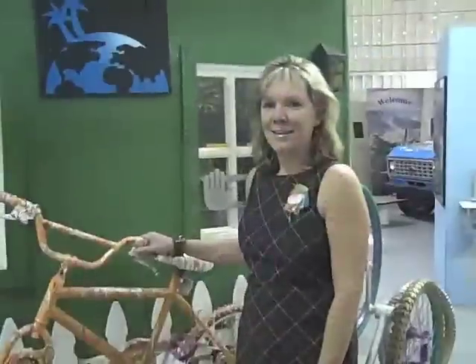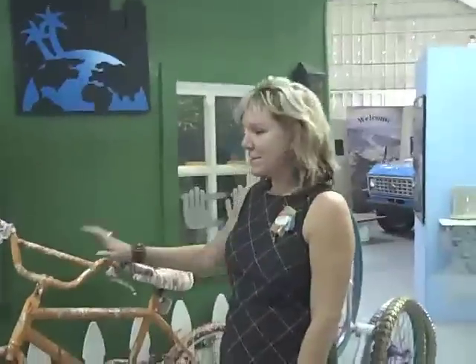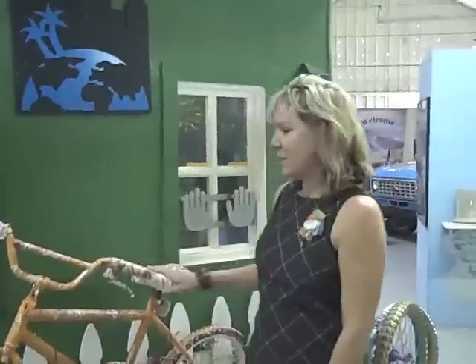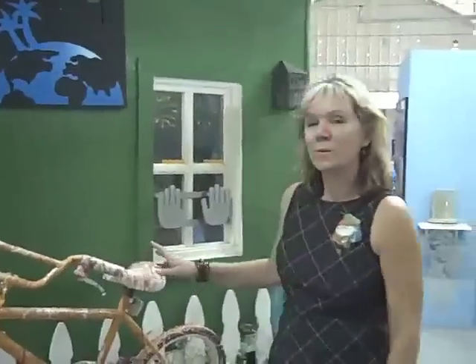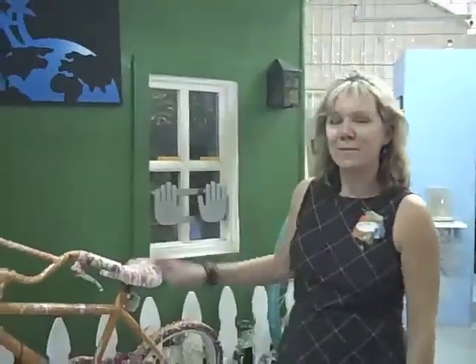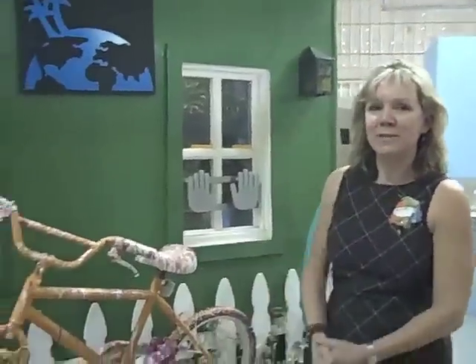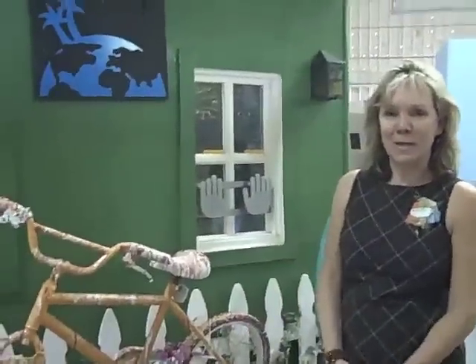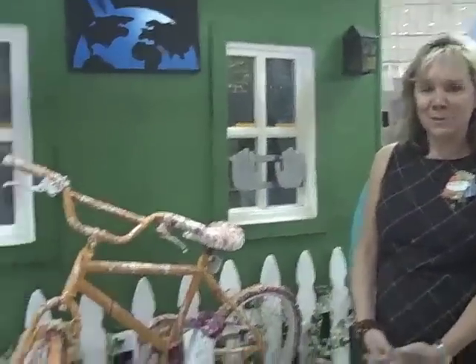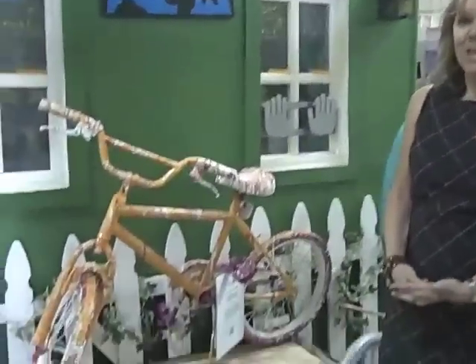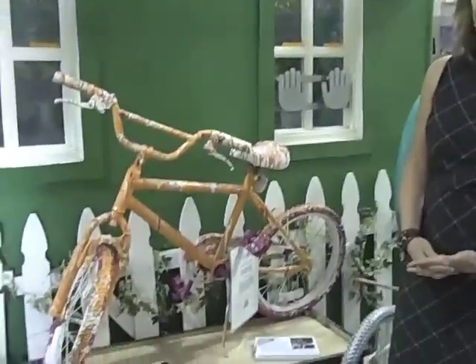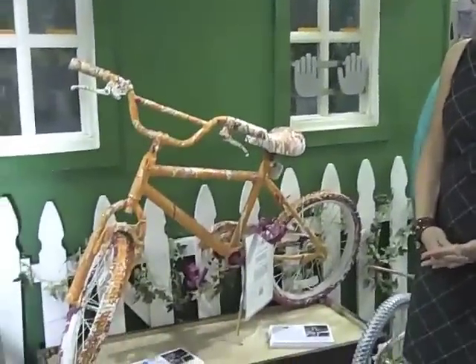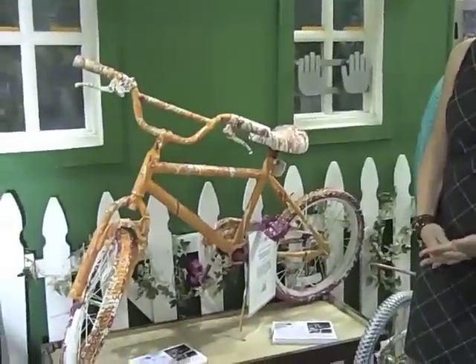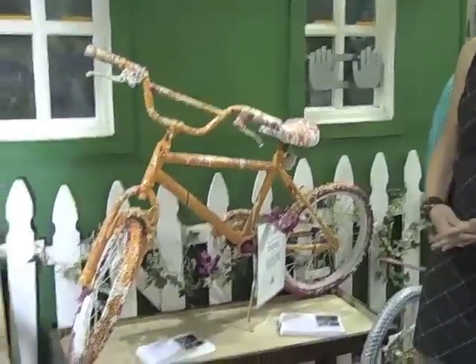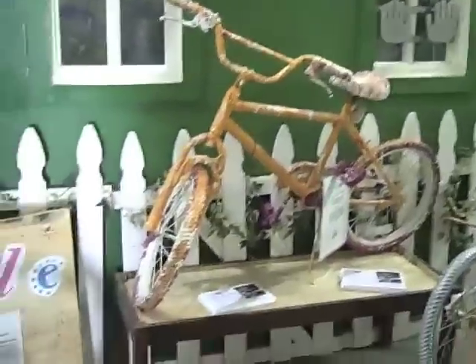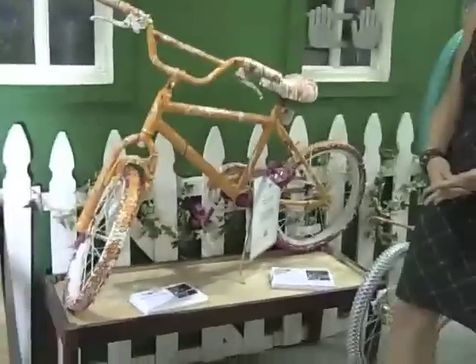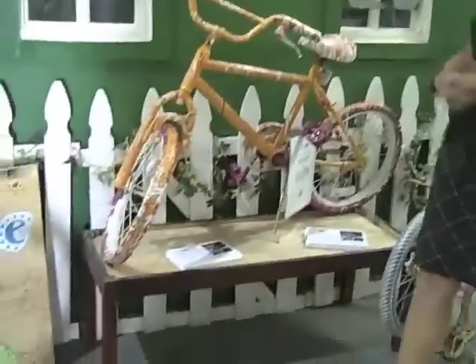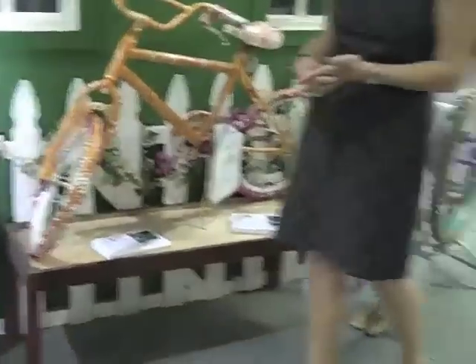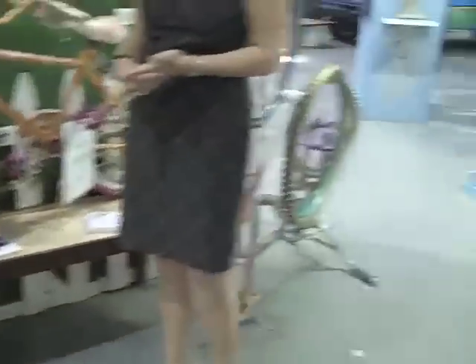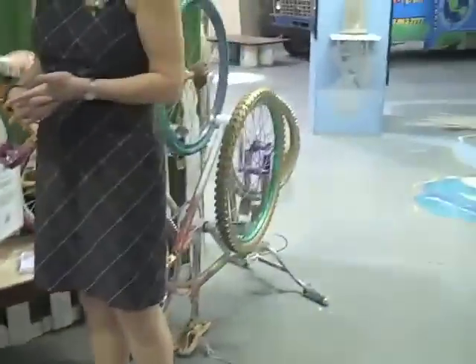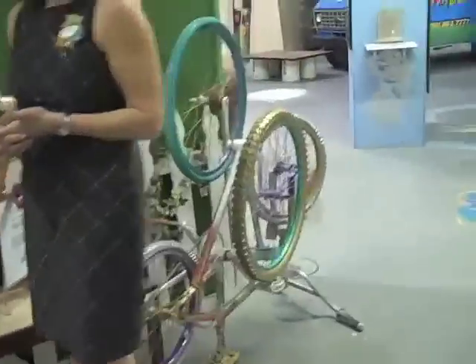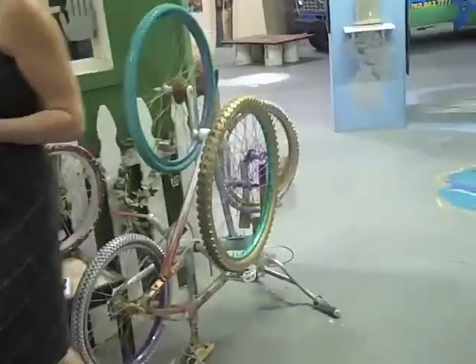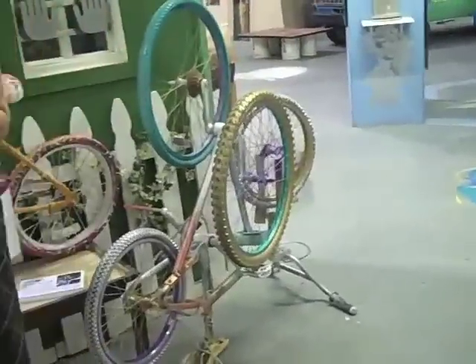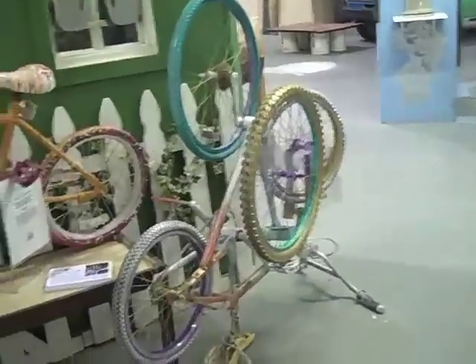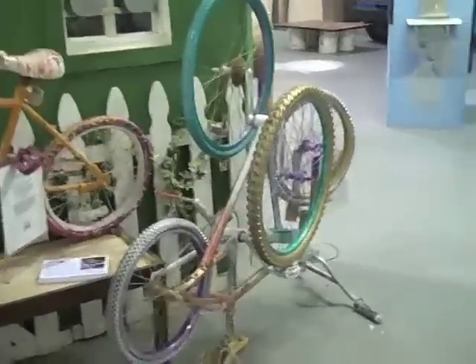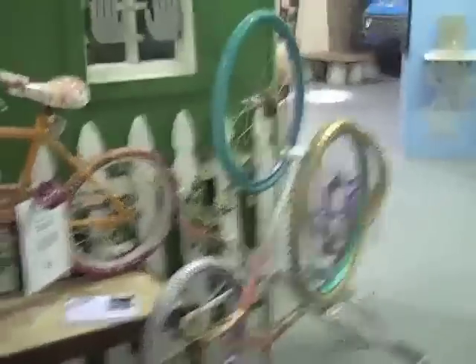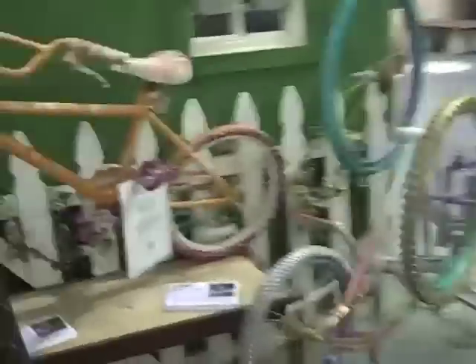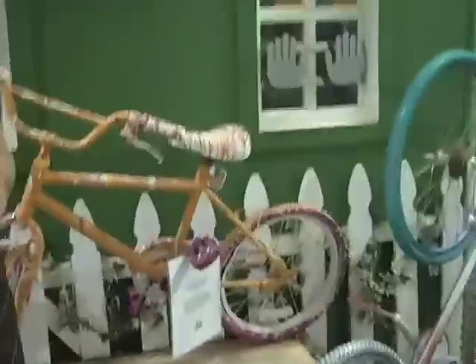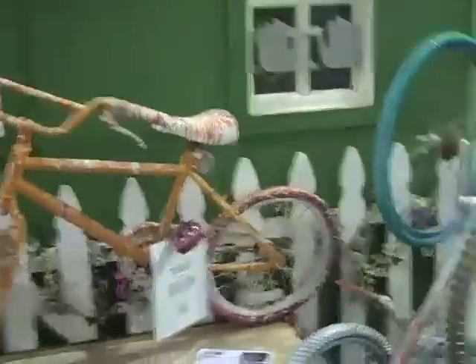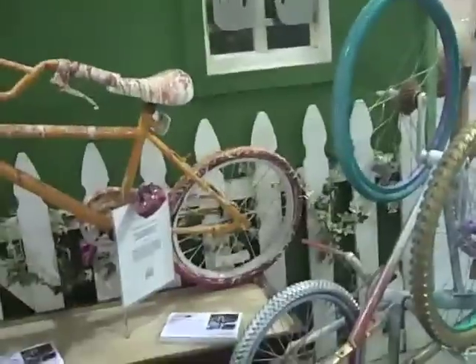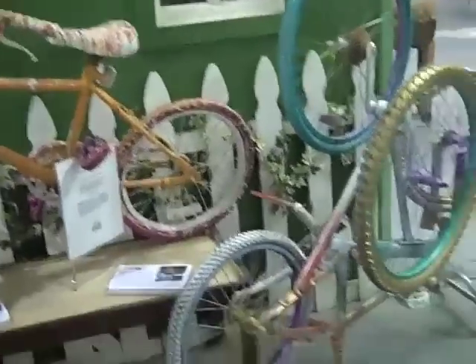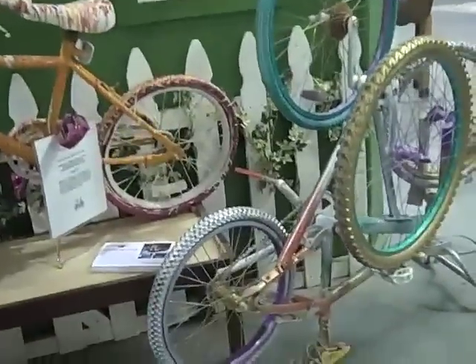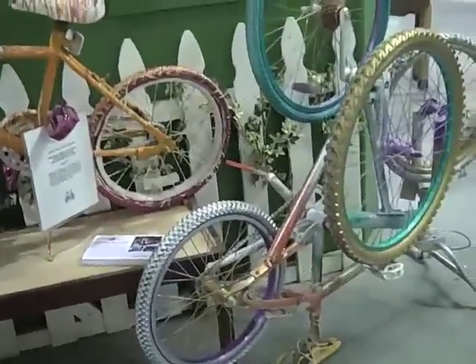This is the area where we exhibit our recycled bicycles. They're all bikes that can no longer be ridden, so they've been turned into all kinds of sculptures by kids, artists, community groups, even the mayor of a local city here.